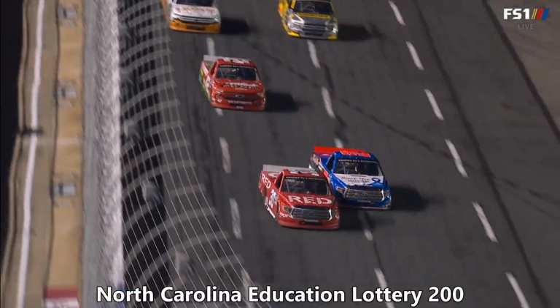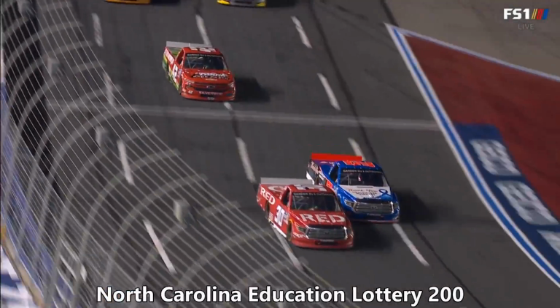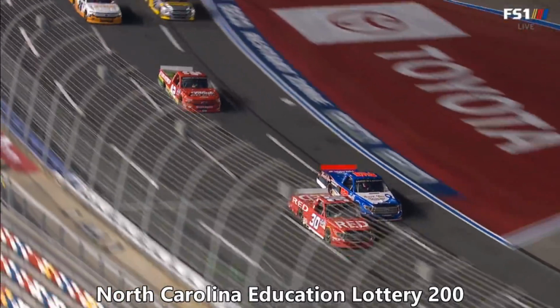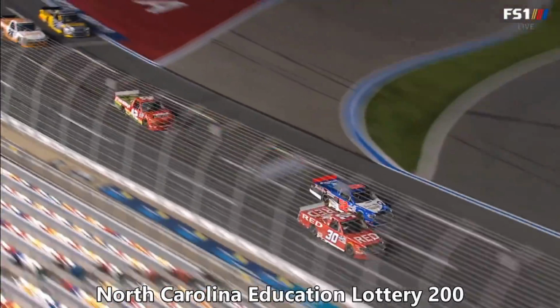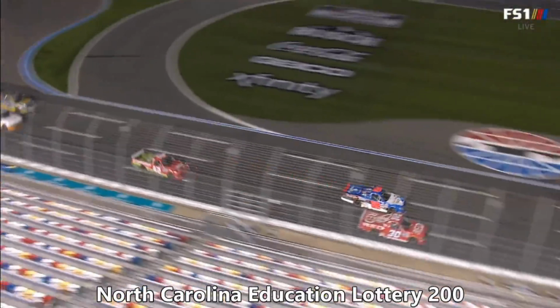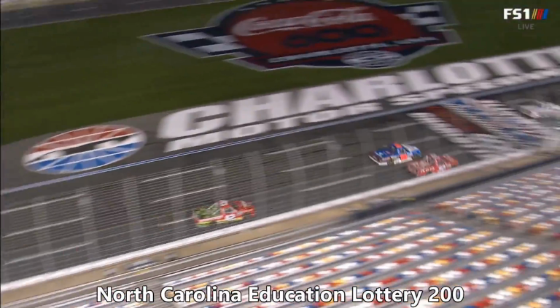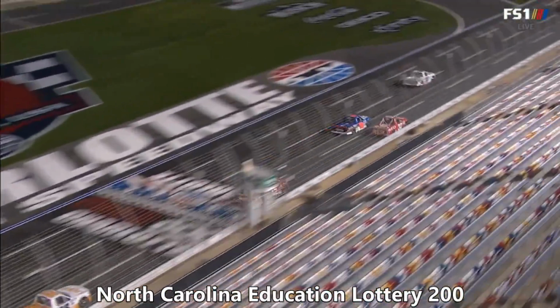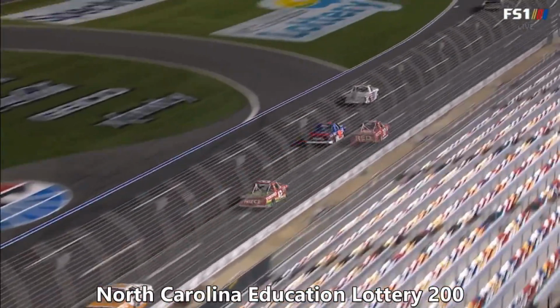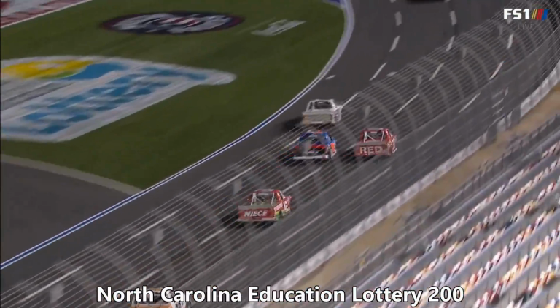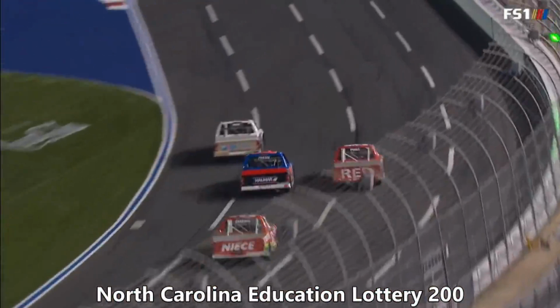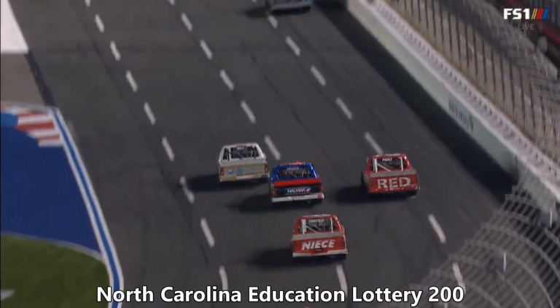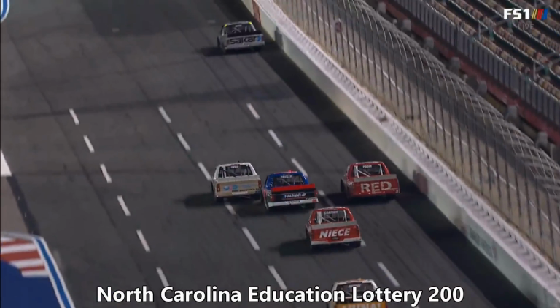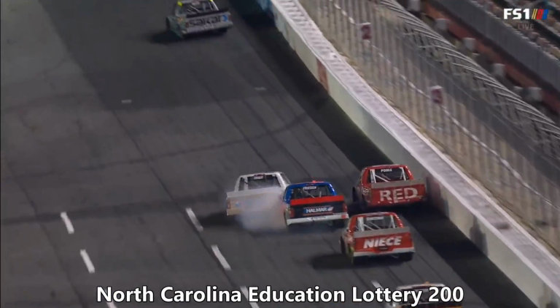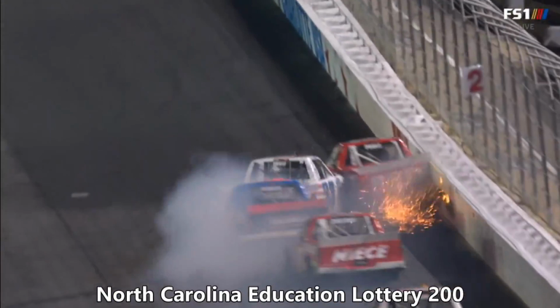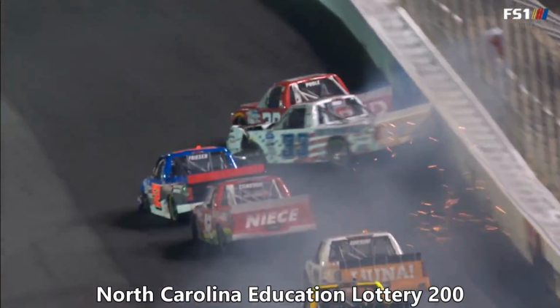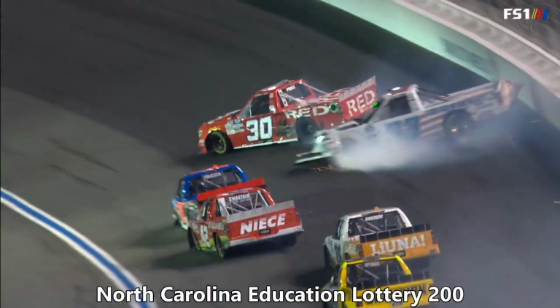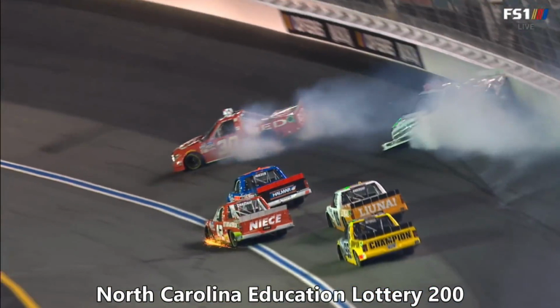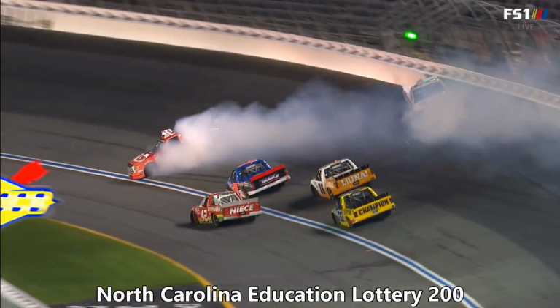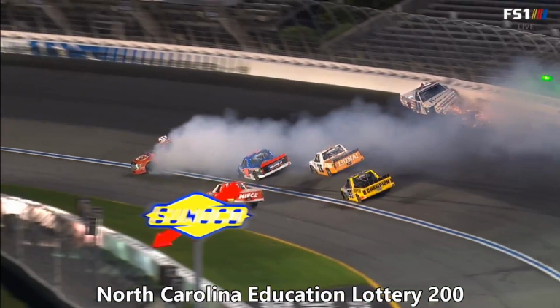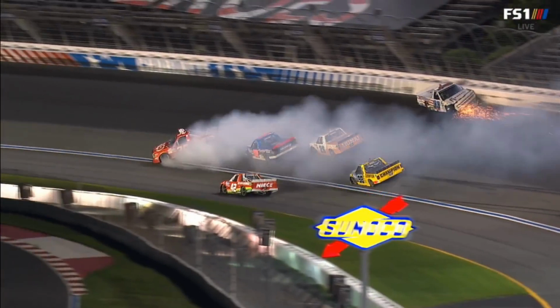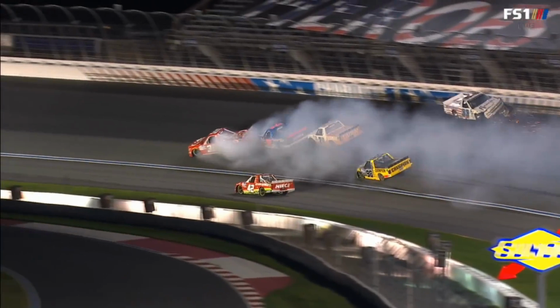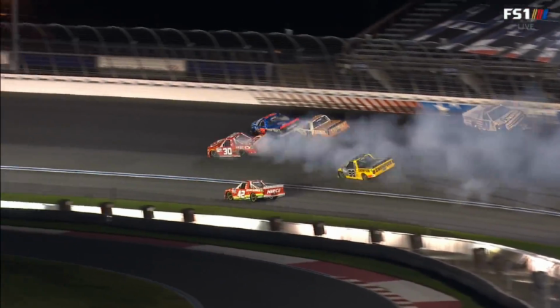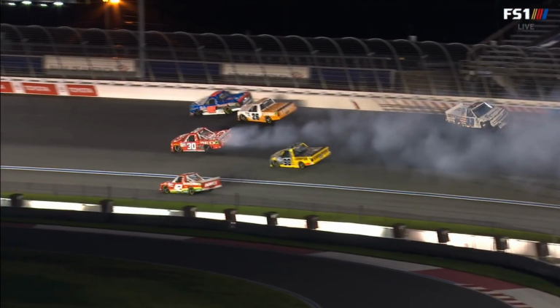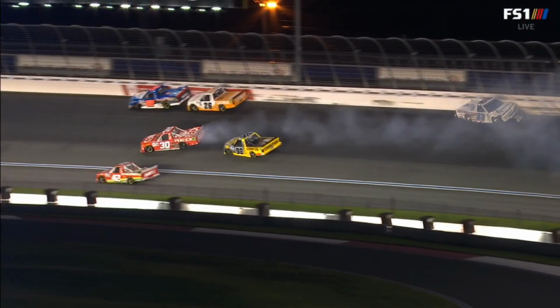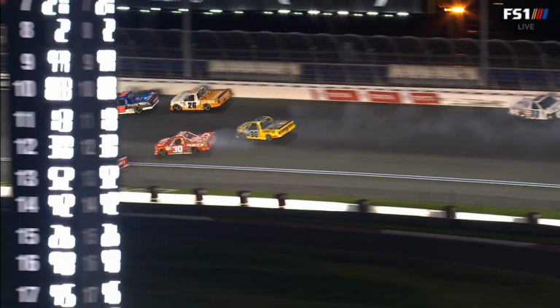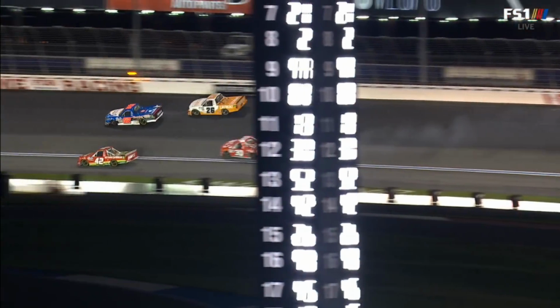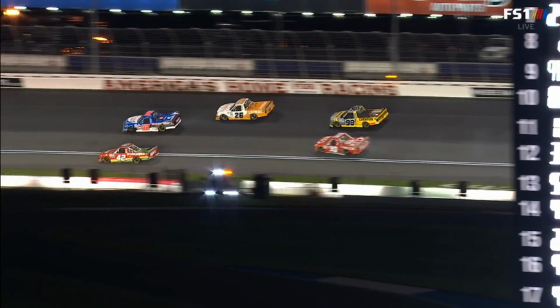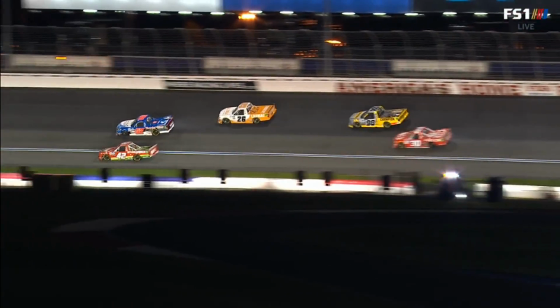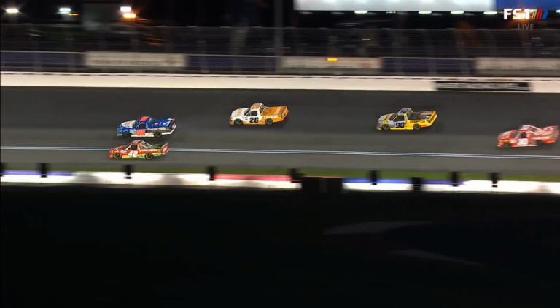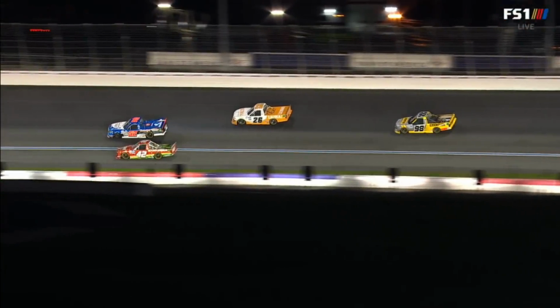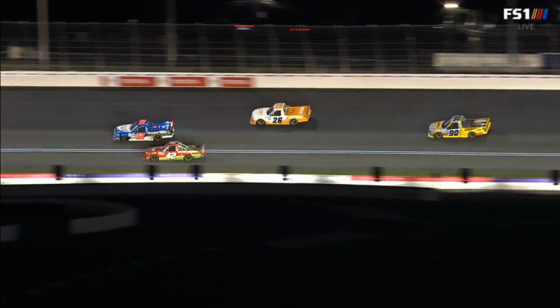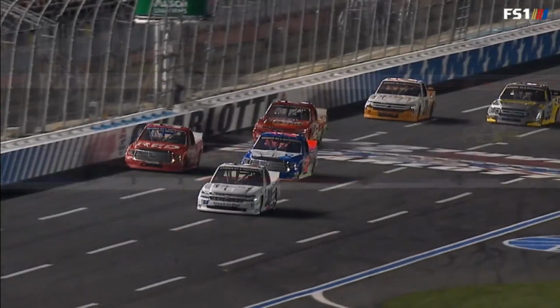Friesen just didn't have anywhere to go here as they come up on Awuji. Awuji's a lap truck, and you would think he would get to the bottom — racing side-by-side — and I think Stuart assumed he would stay low, and Jesse moved up the road. Really nothing Stuart Friesen could have done differently there.